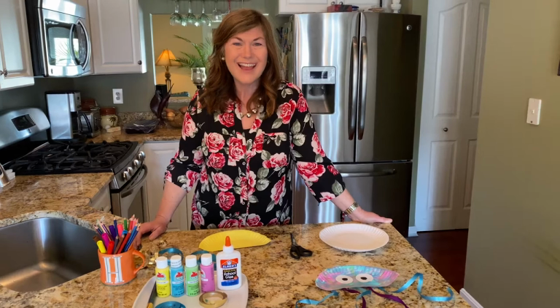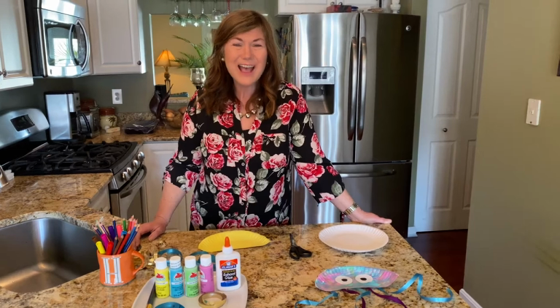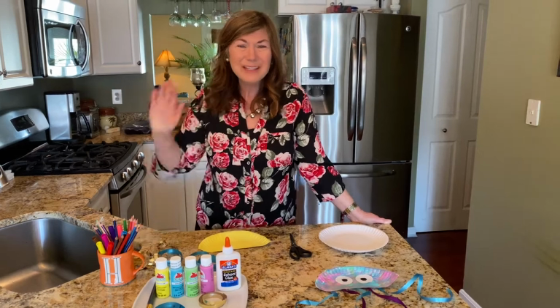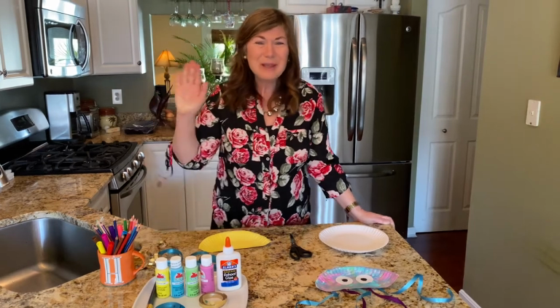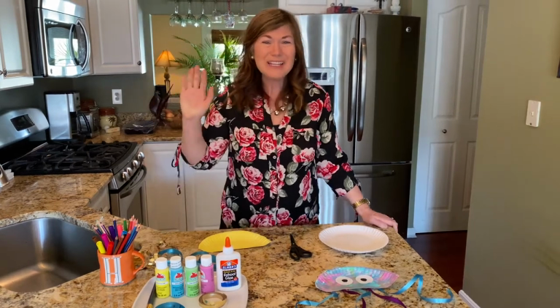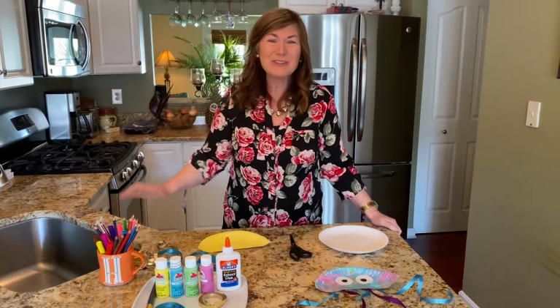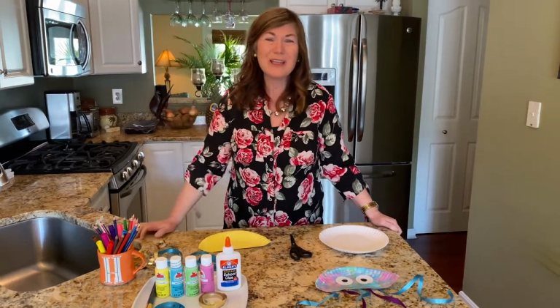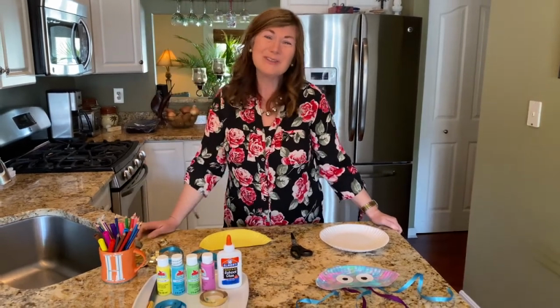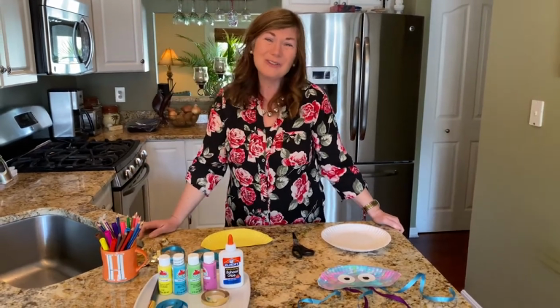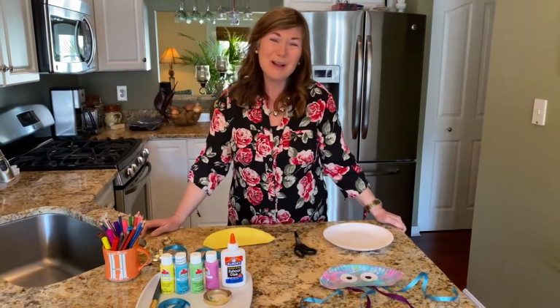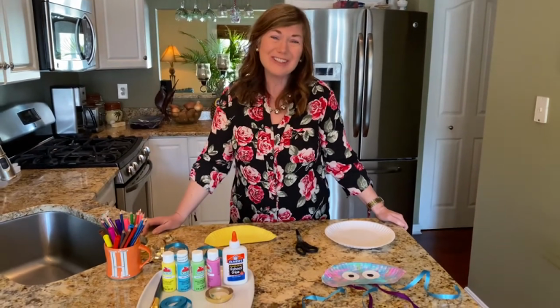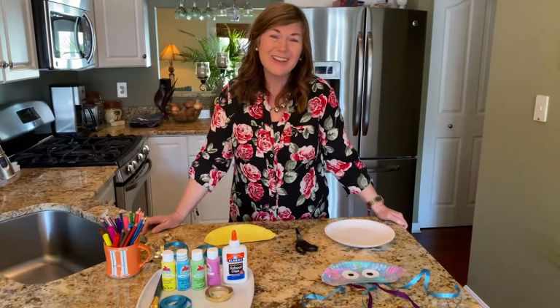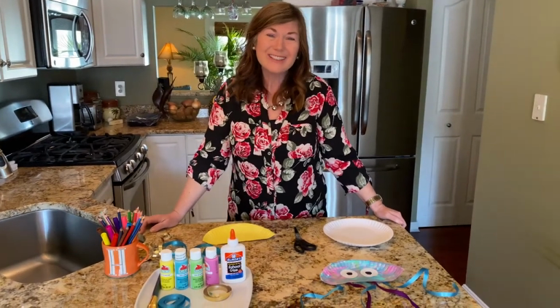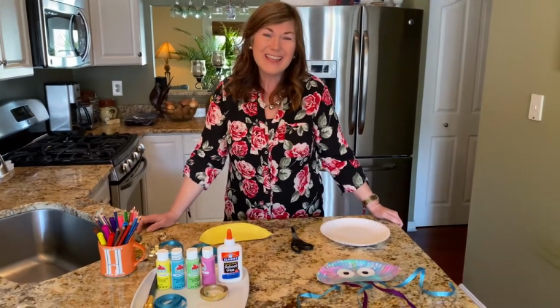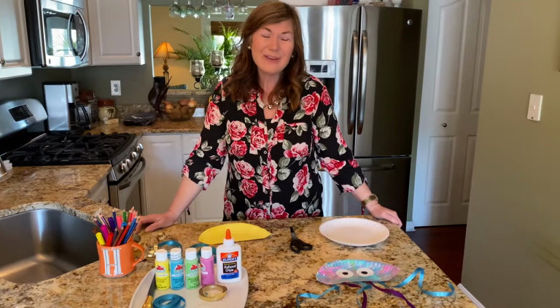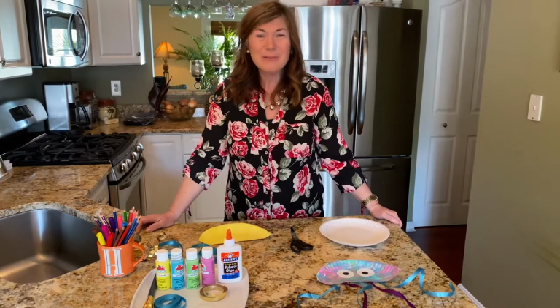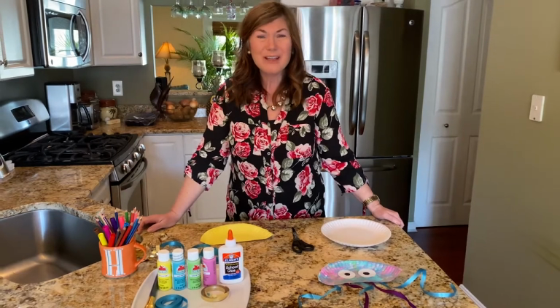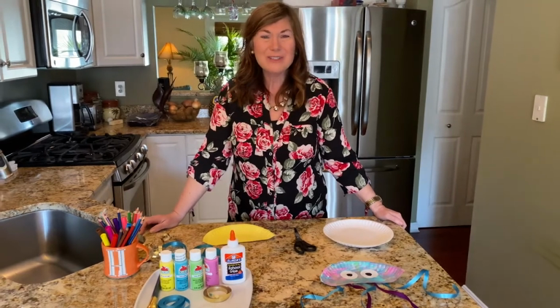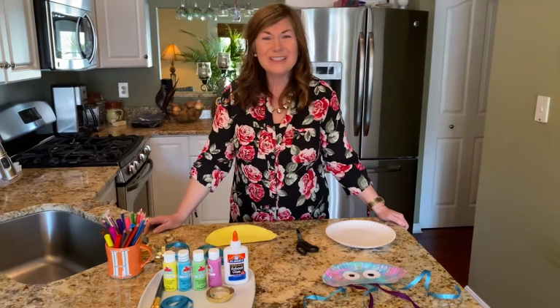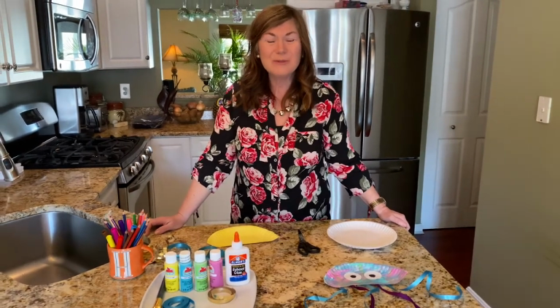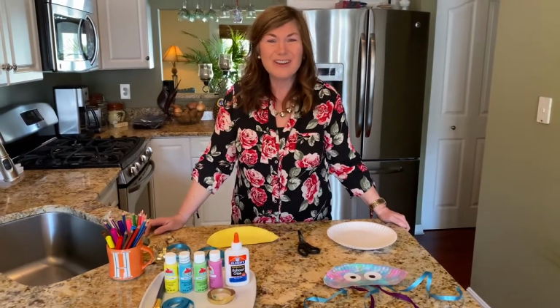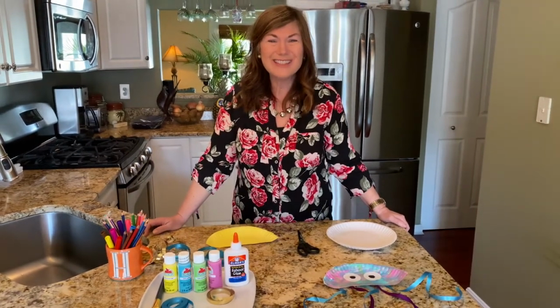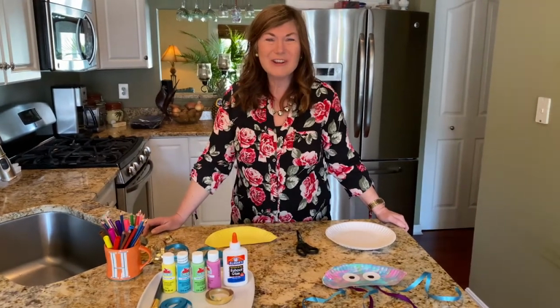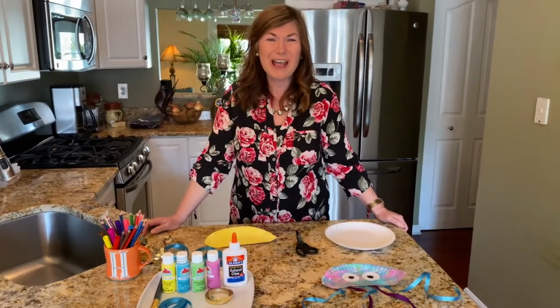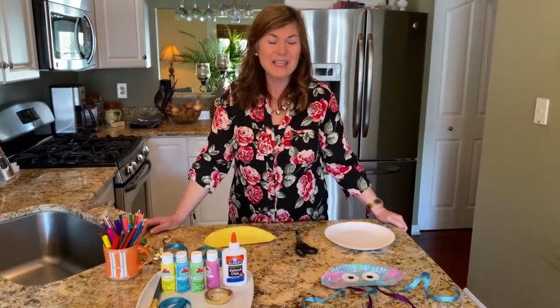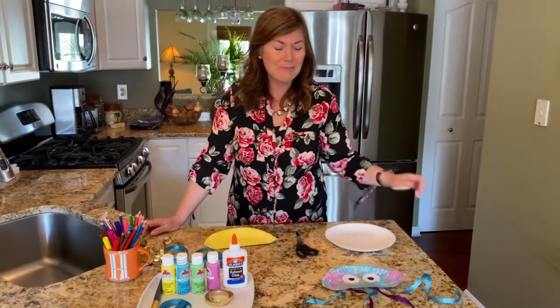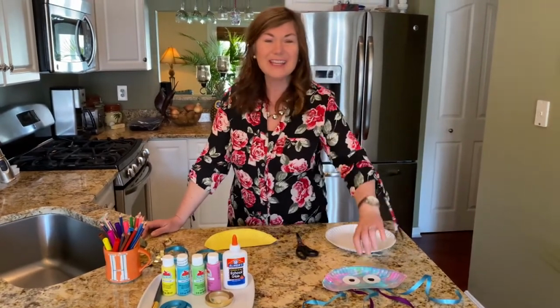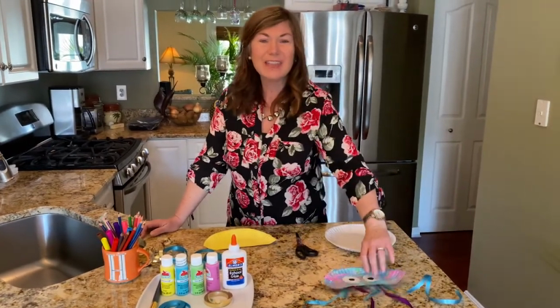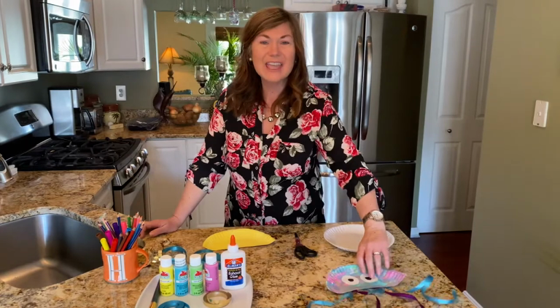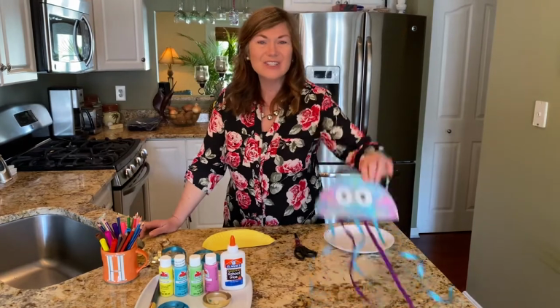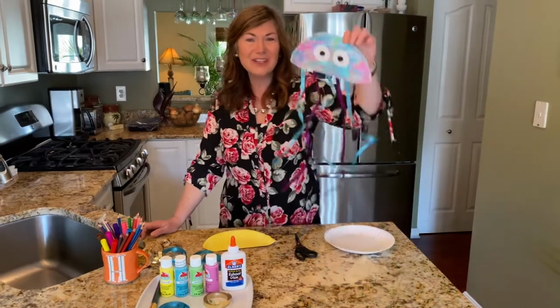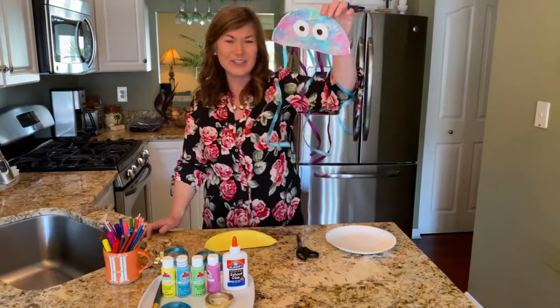Hi Bradley Bear Dancers! I miss you all so much. Today I thought it would be fun to continue with our under the sea crafts and make a jellyfish.